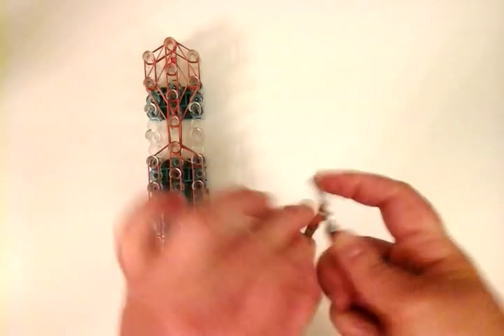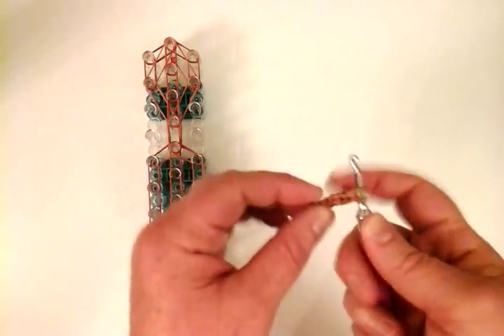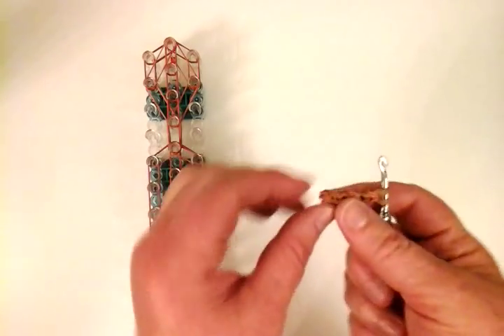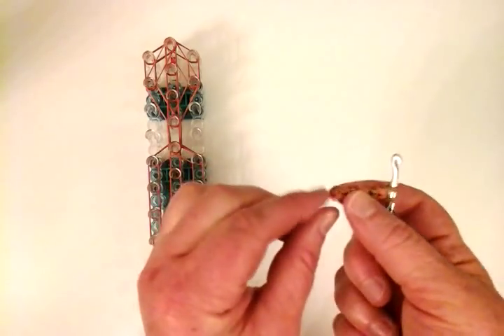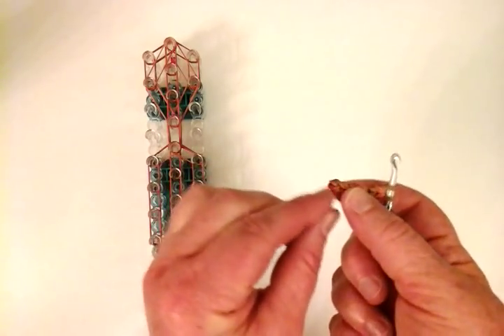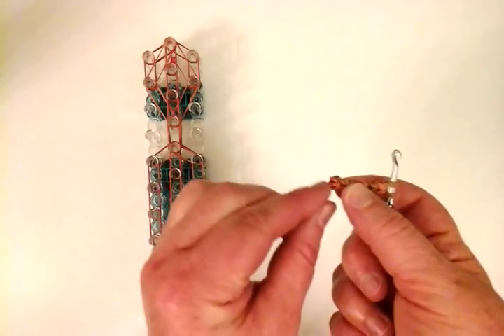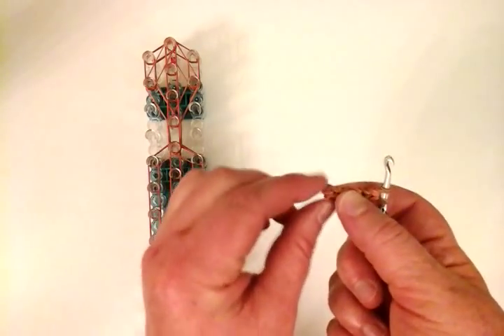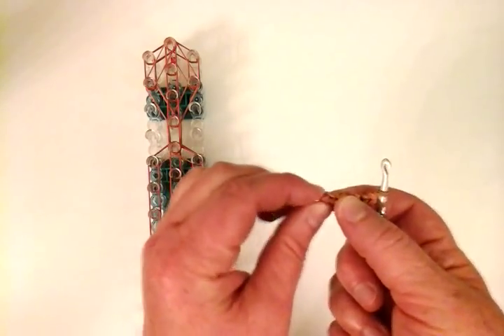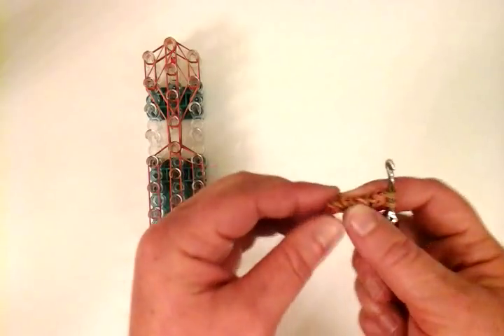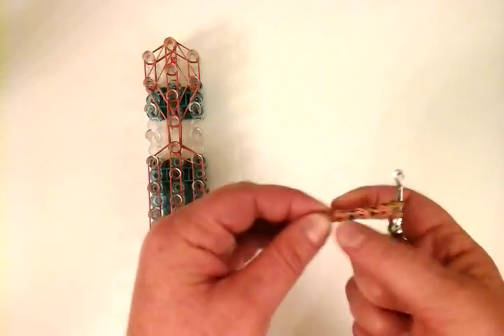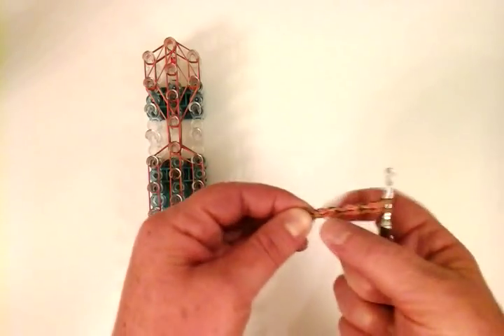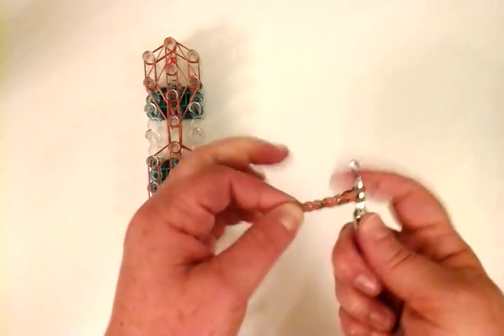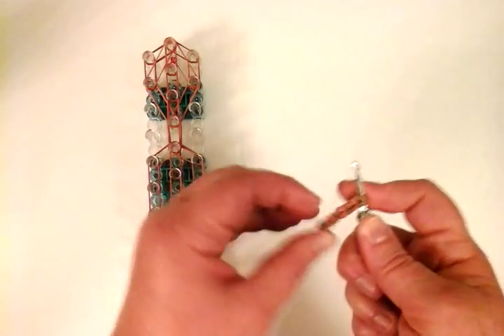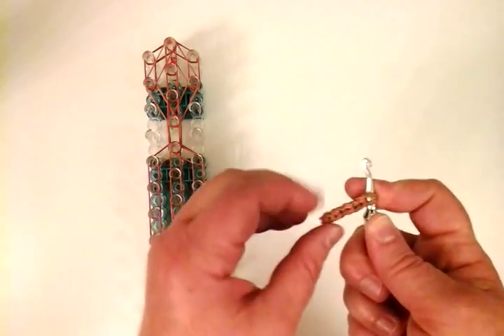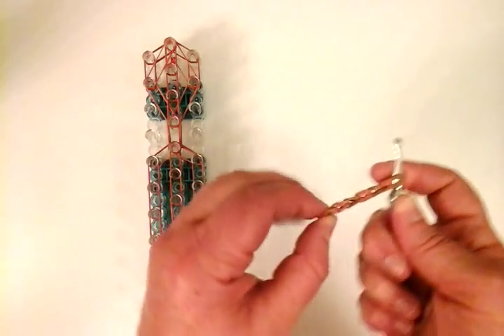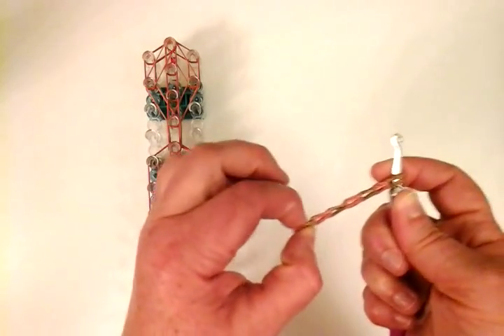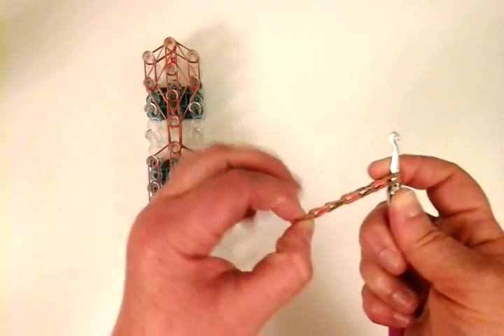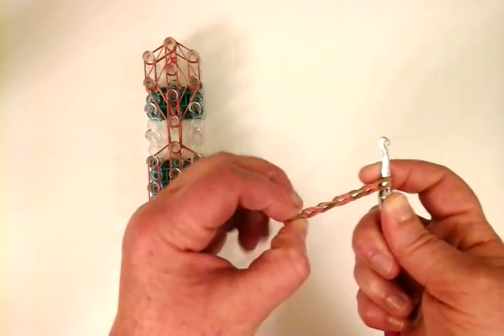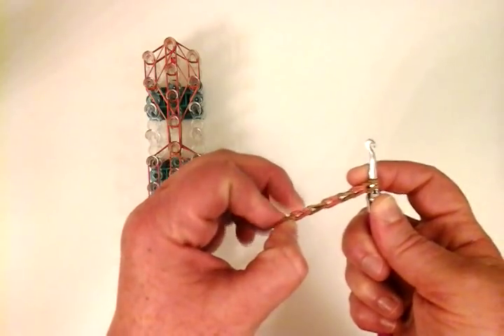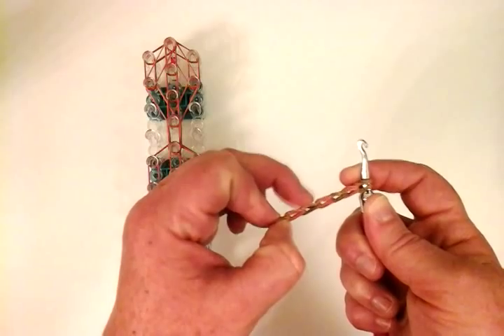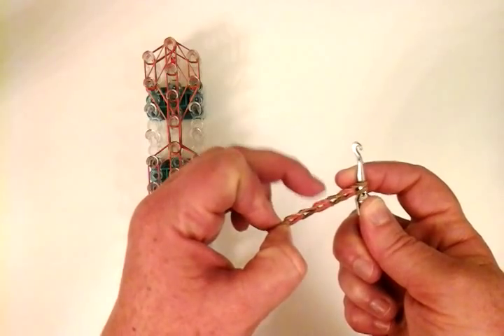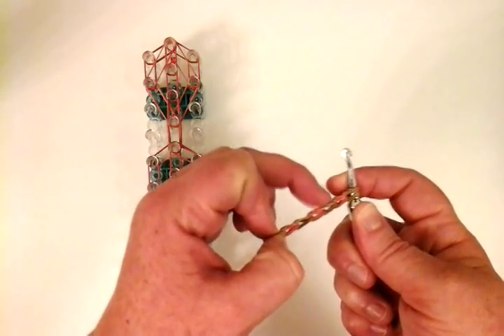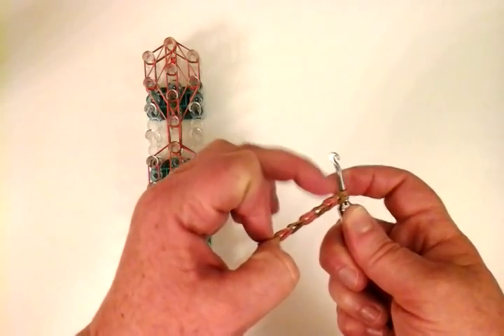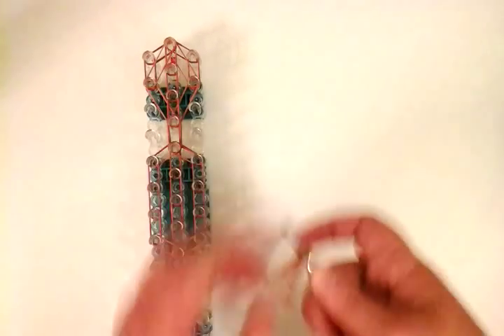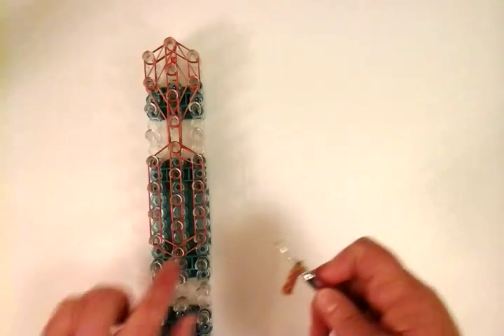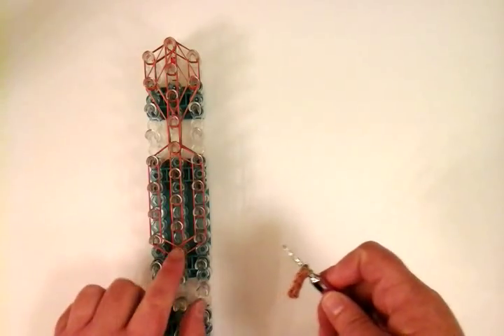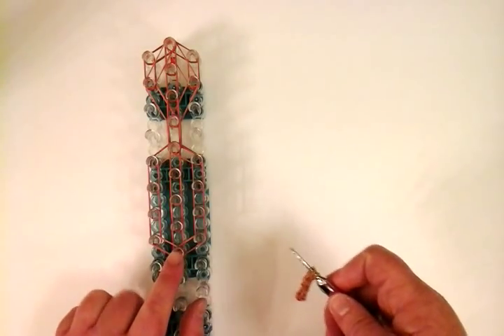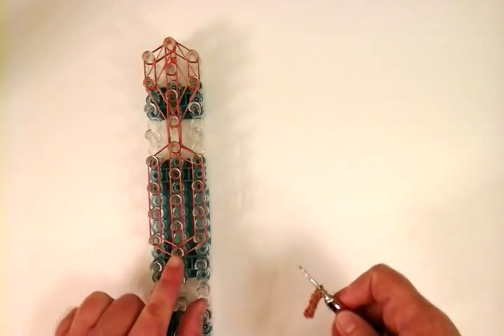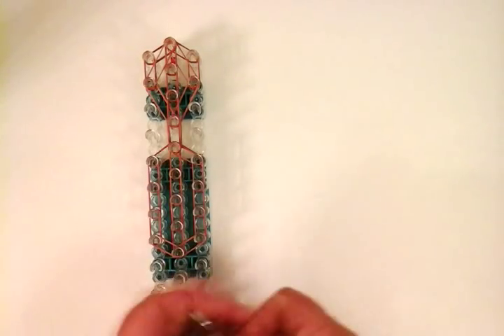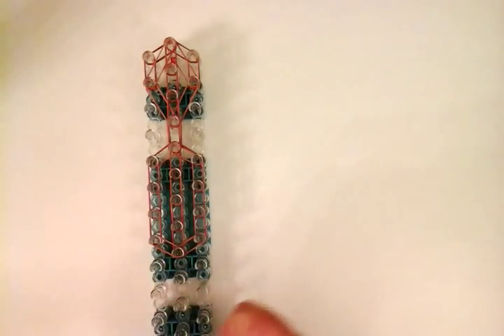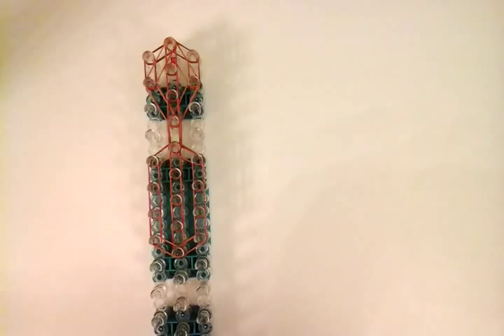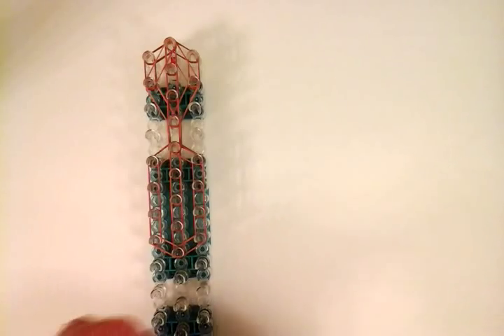I'm not counting the end piece as a stitch, just the single twists. Let's count again: one, two, three, four, five, six, seven. And we're going to place it right here — that's going to be our tail.